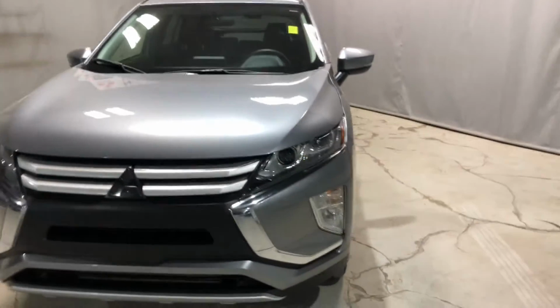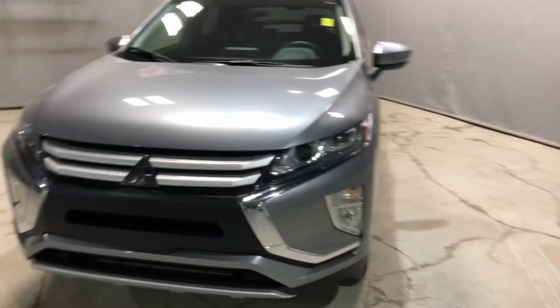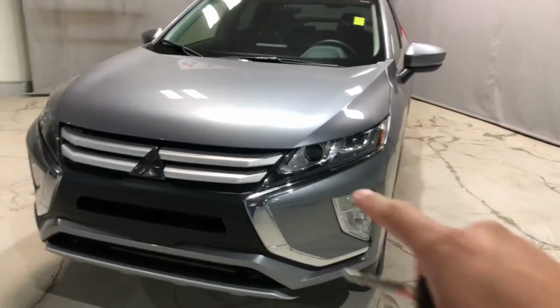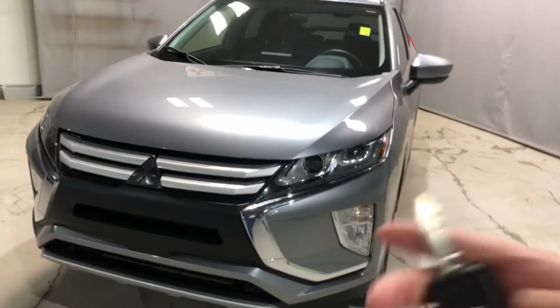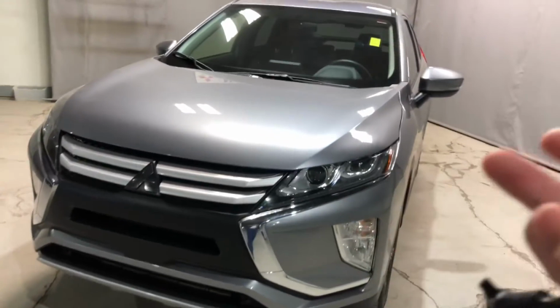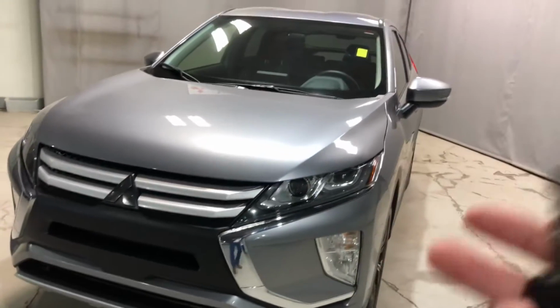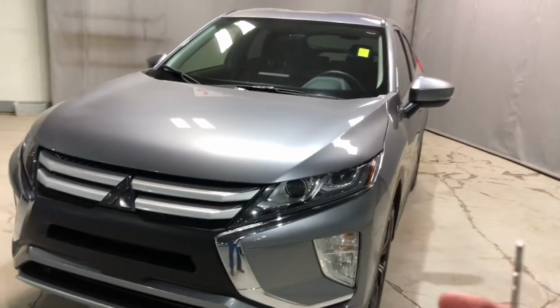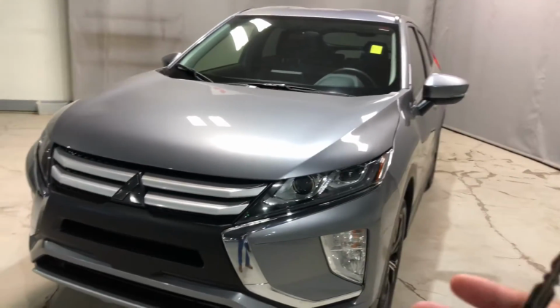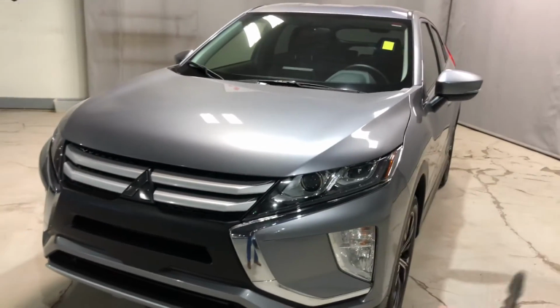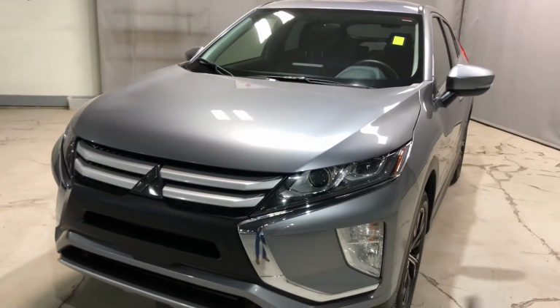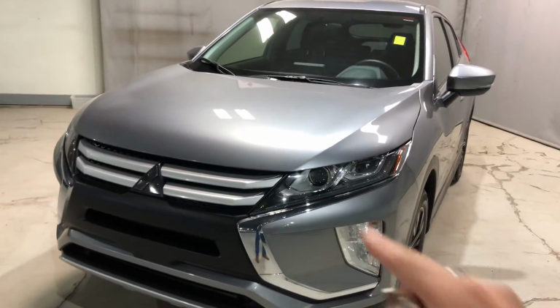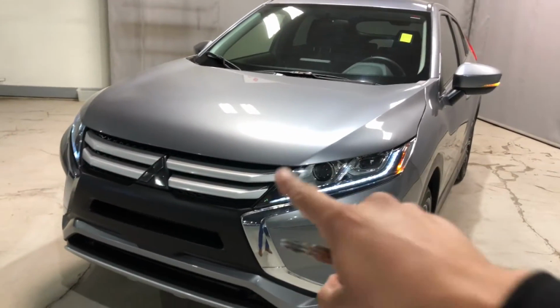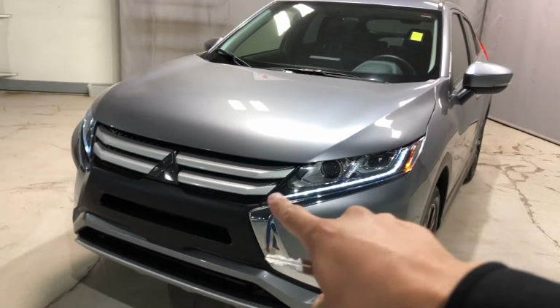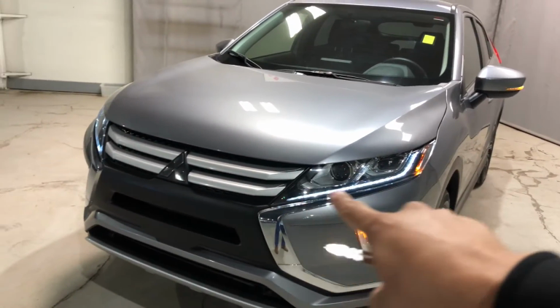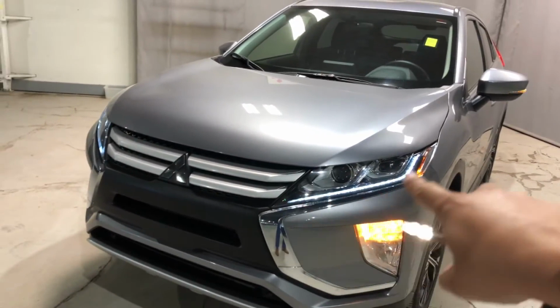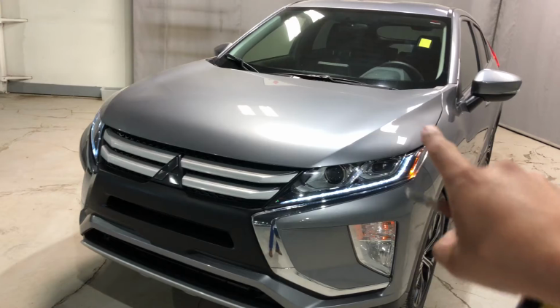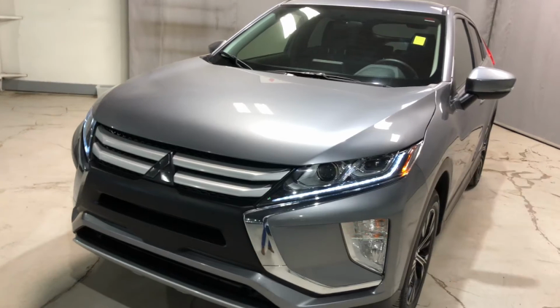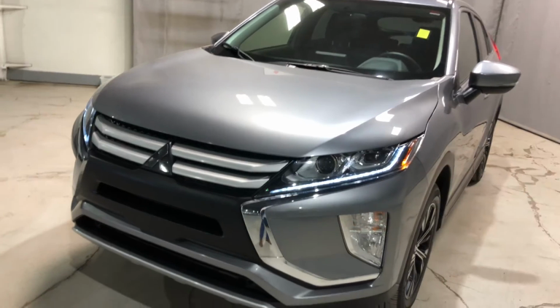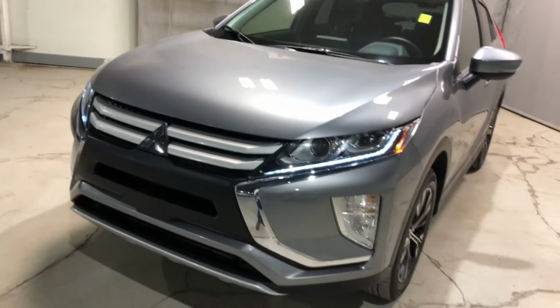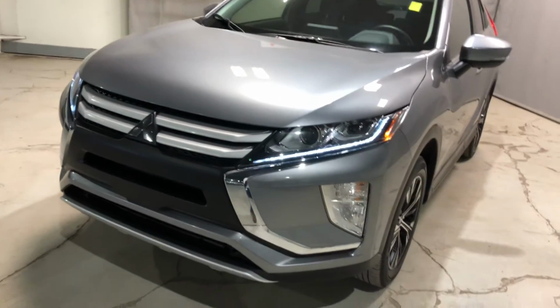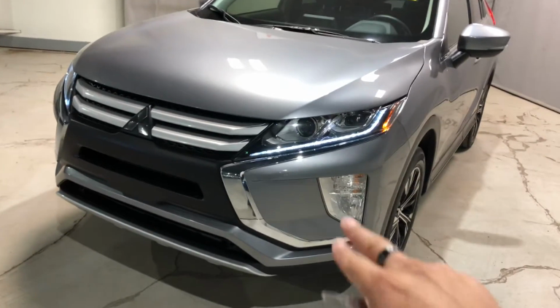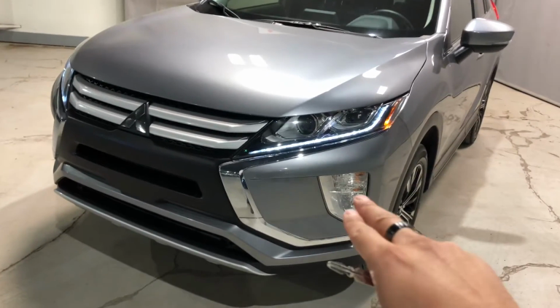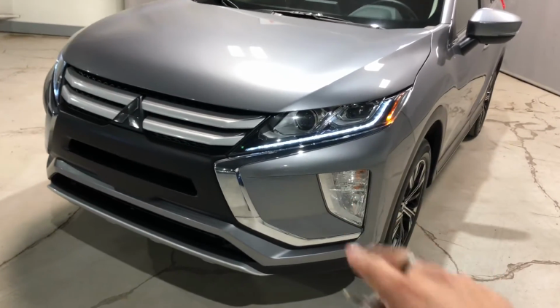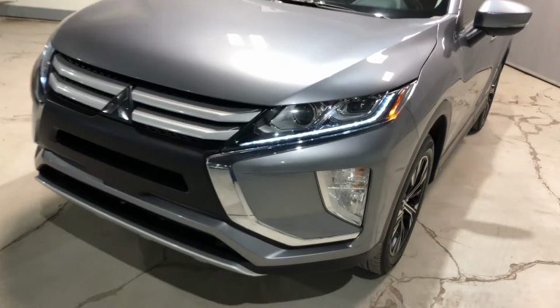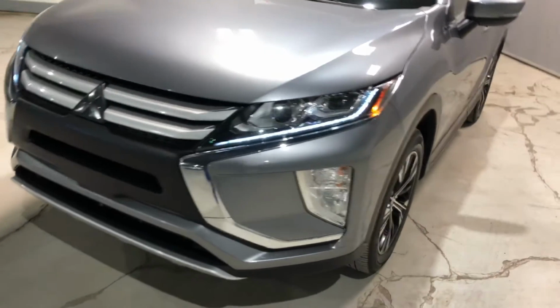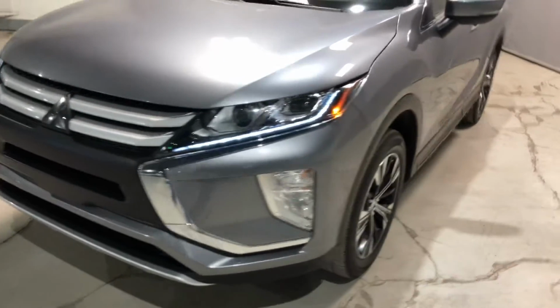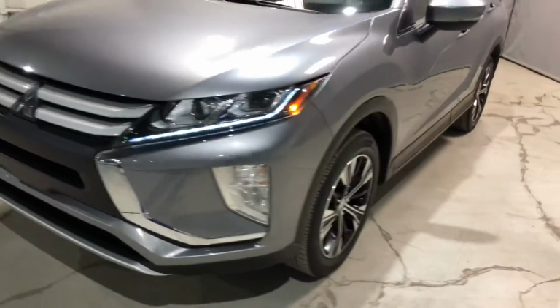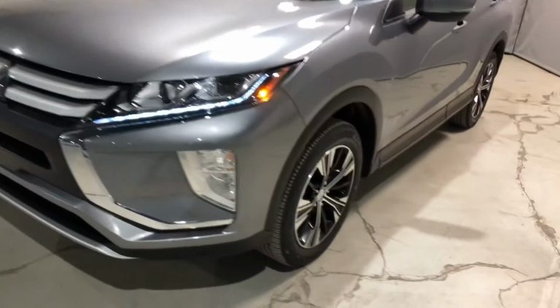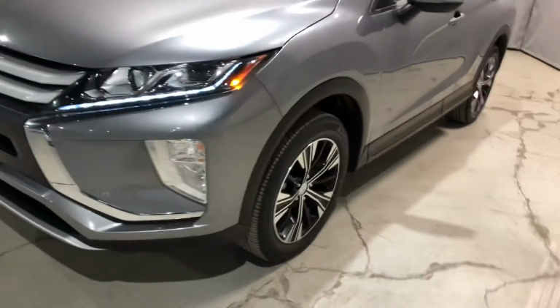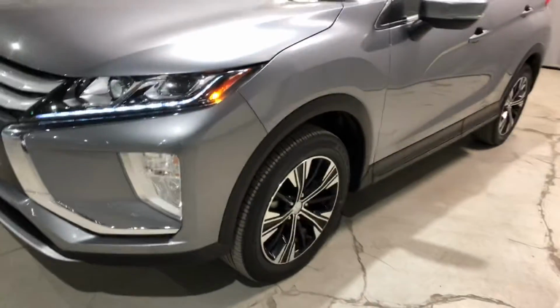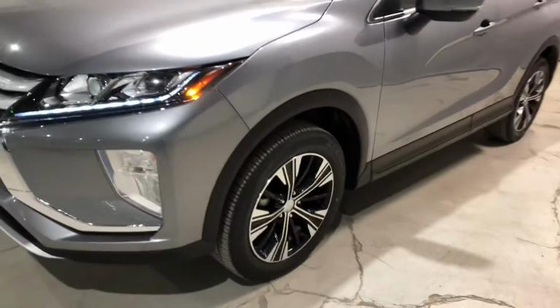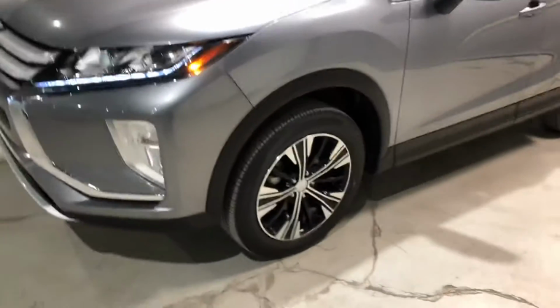You've got your LED daytime running lamps — let me show you real quick — as you can see there, and your fog lamps down below giving you extra visibility on the road.